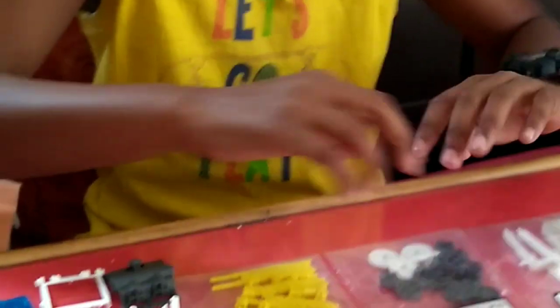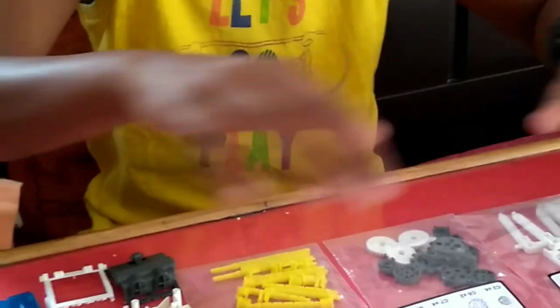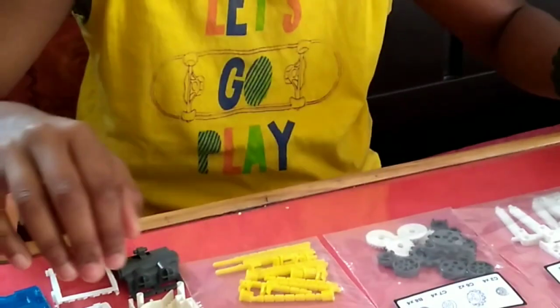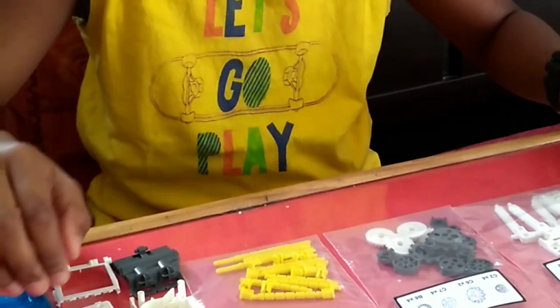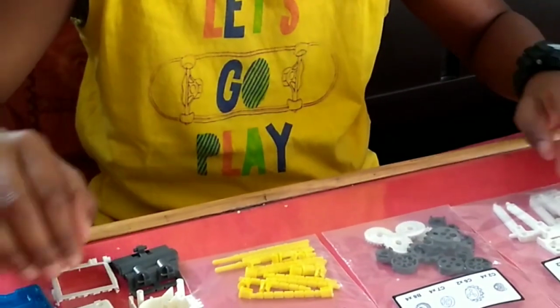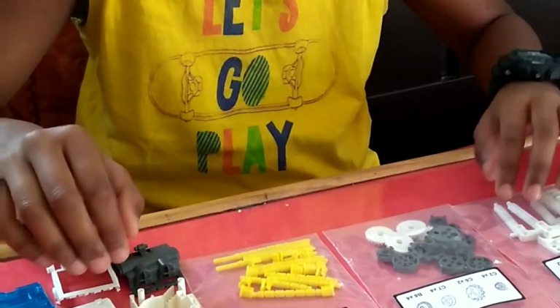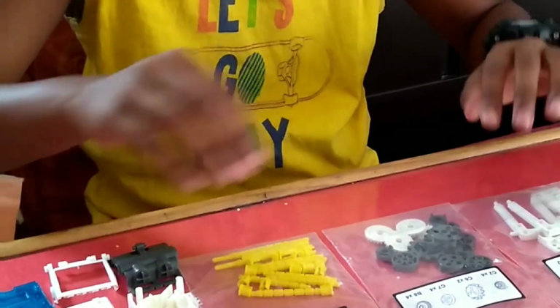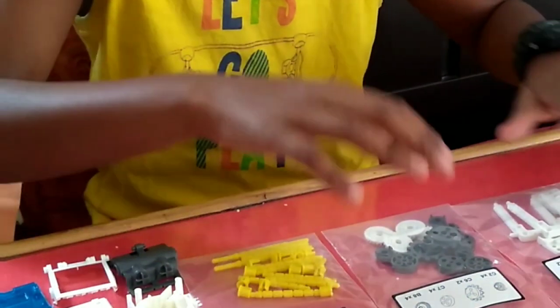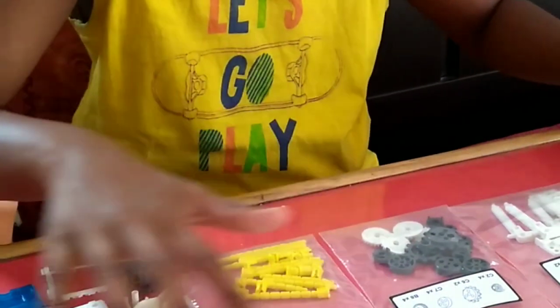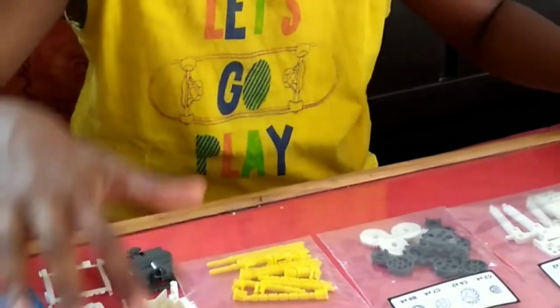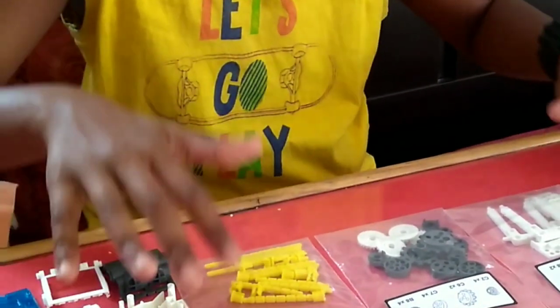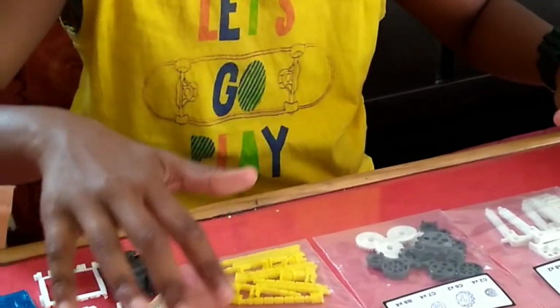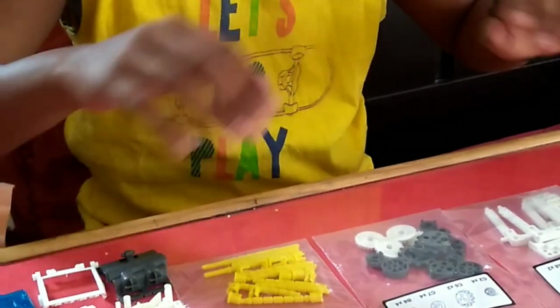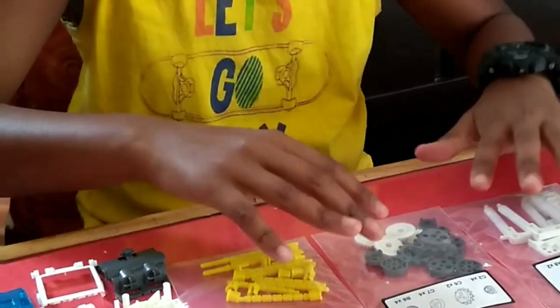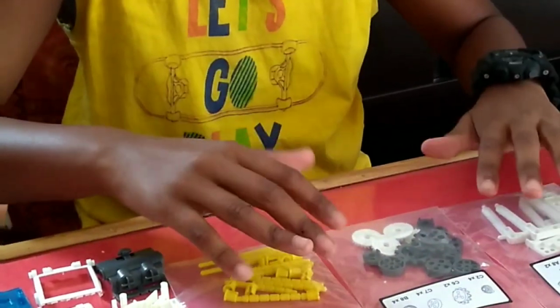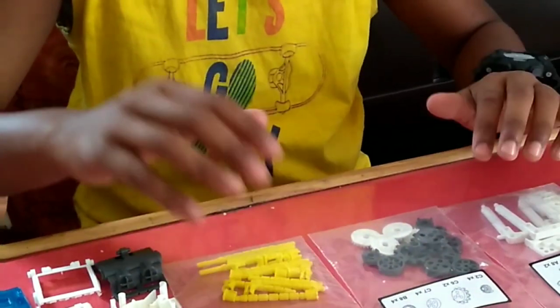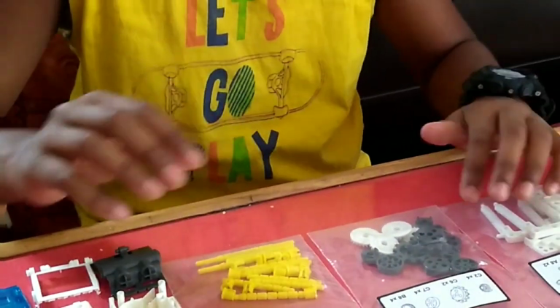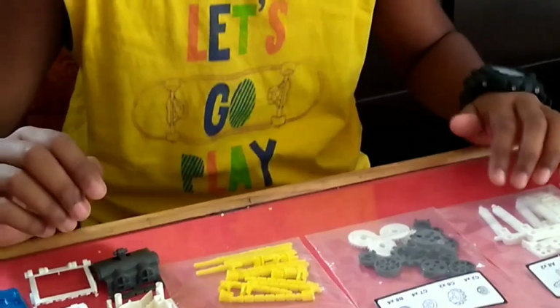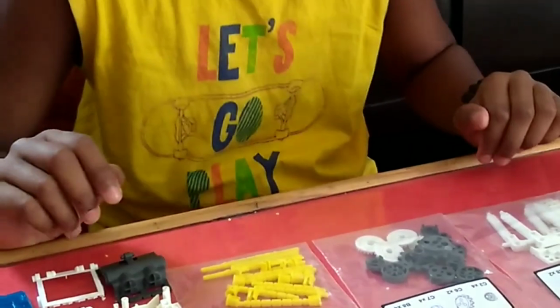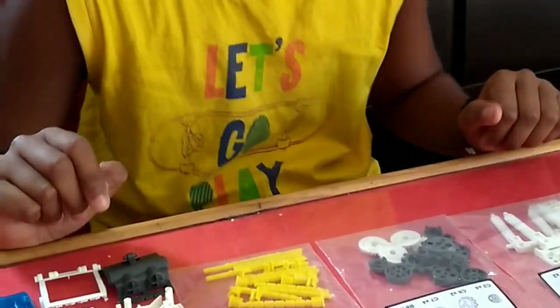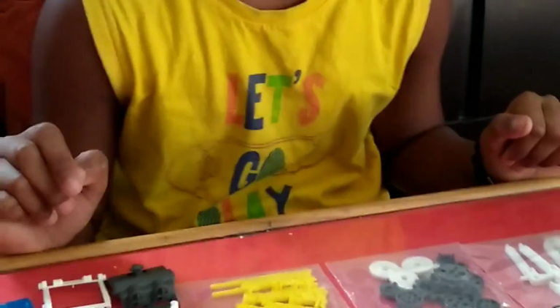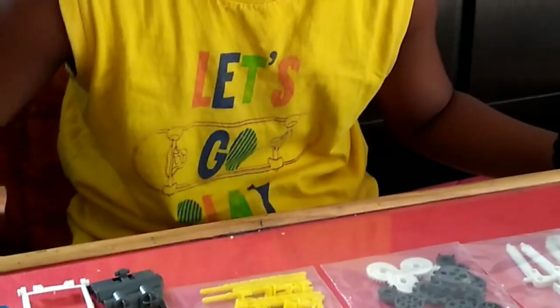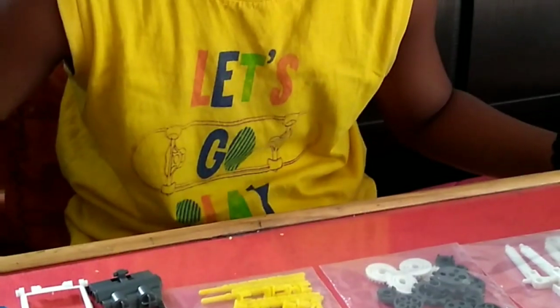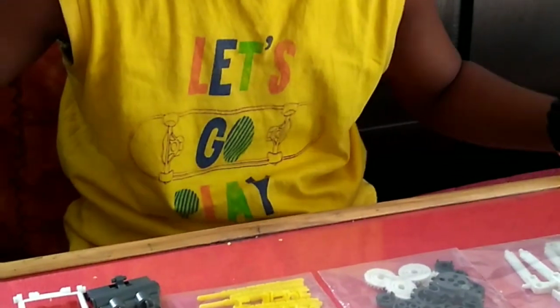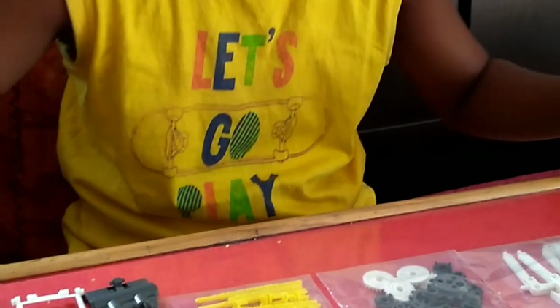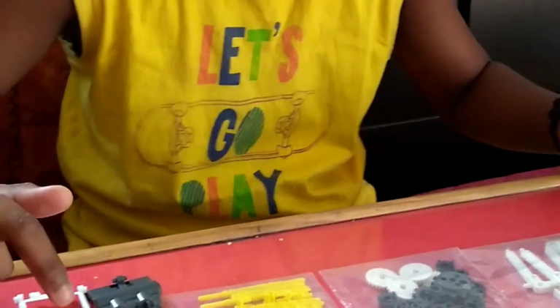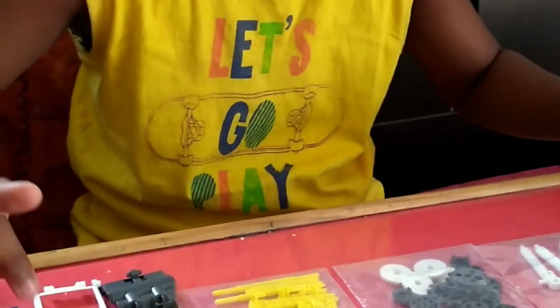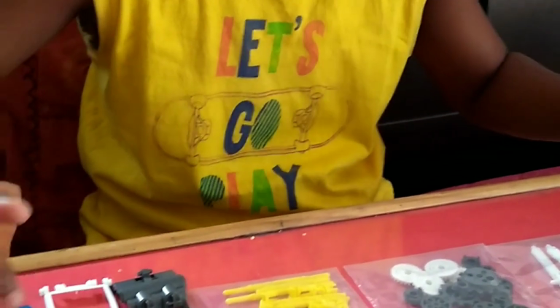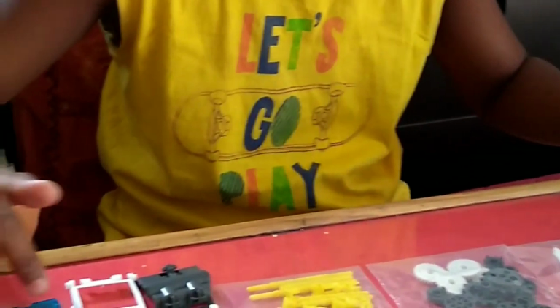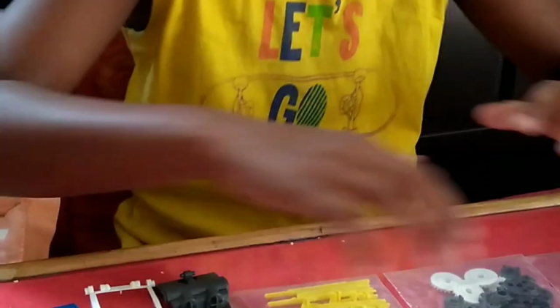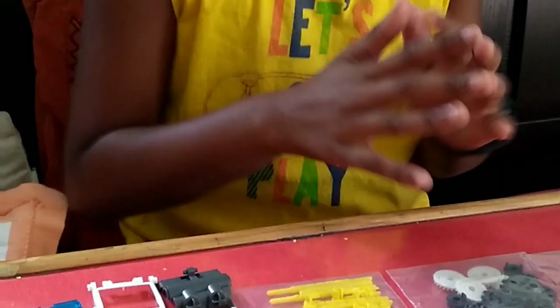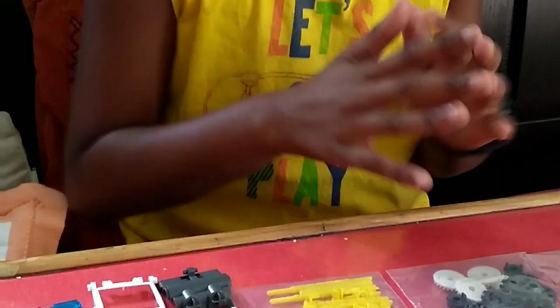As you can see, I have placed all the parts neatly in the zipper bags. Now, I will start assembling the body.